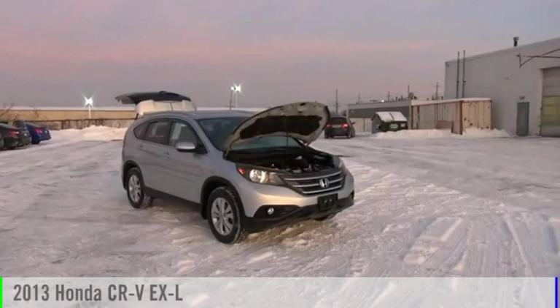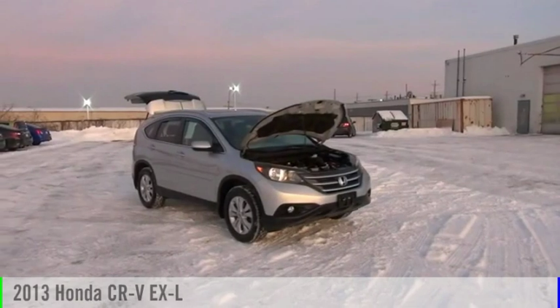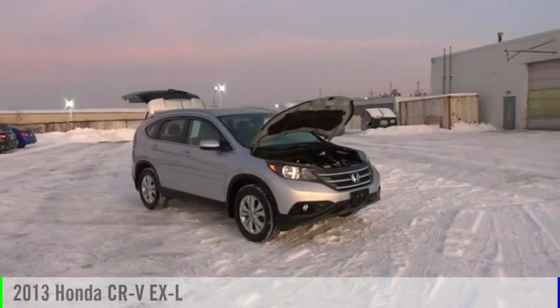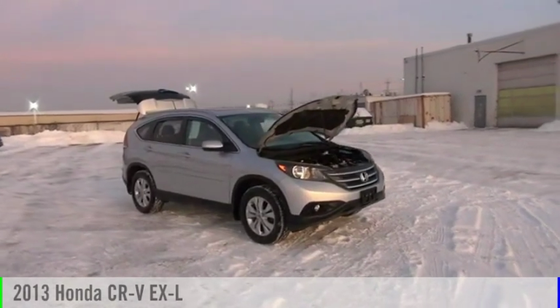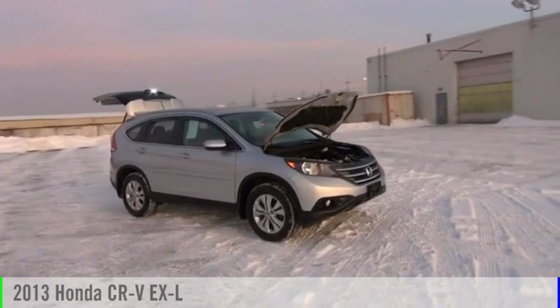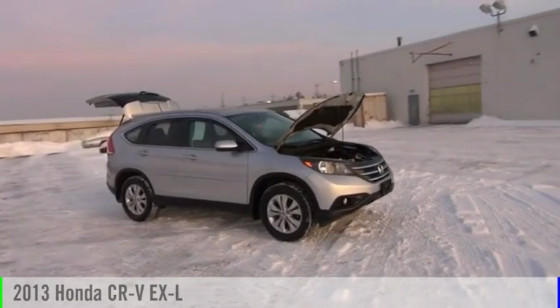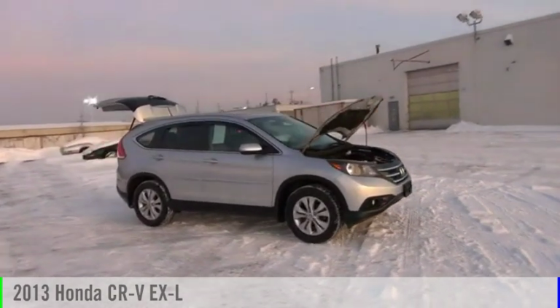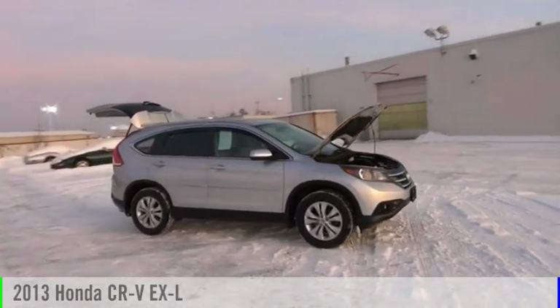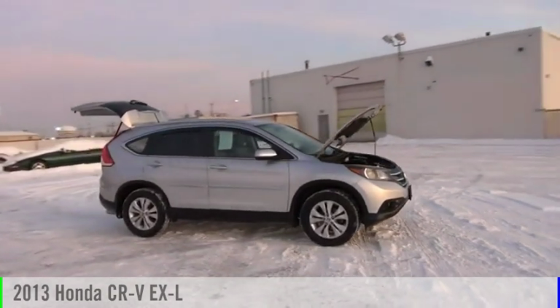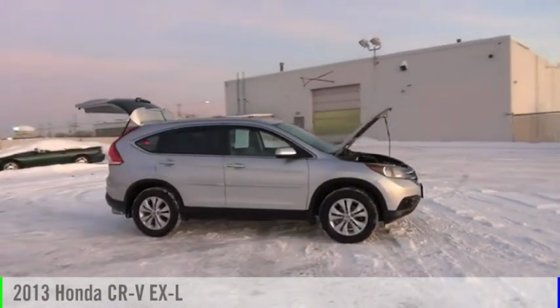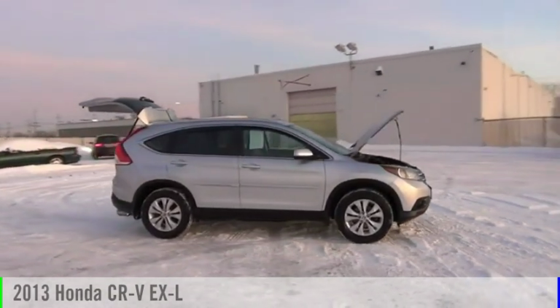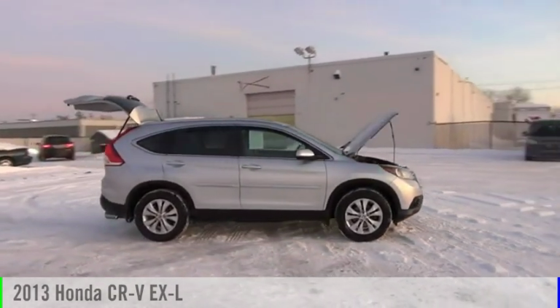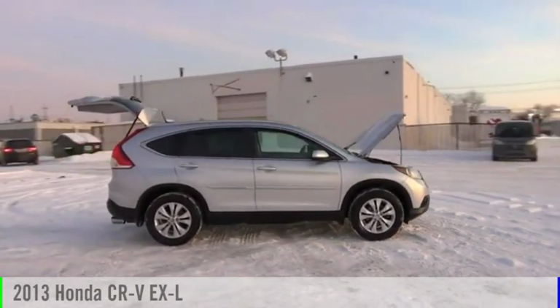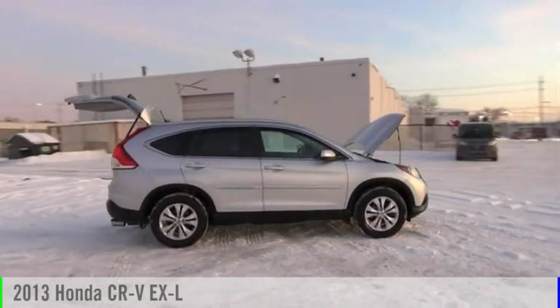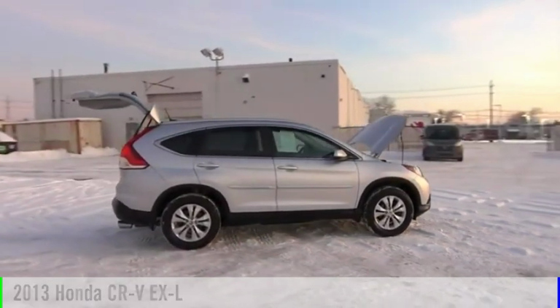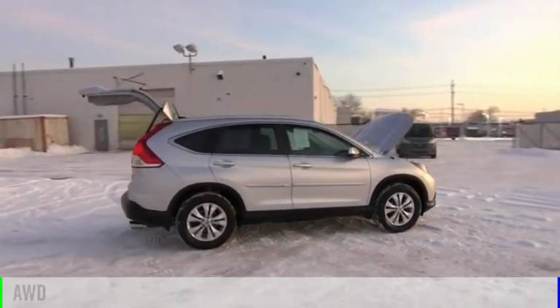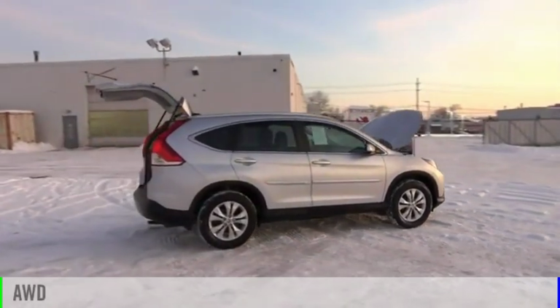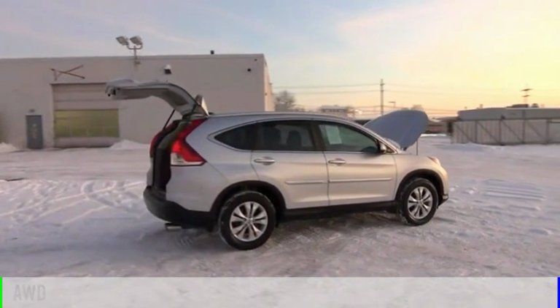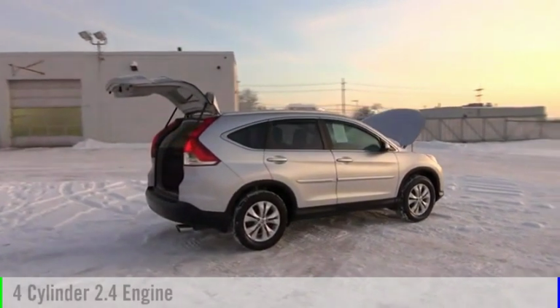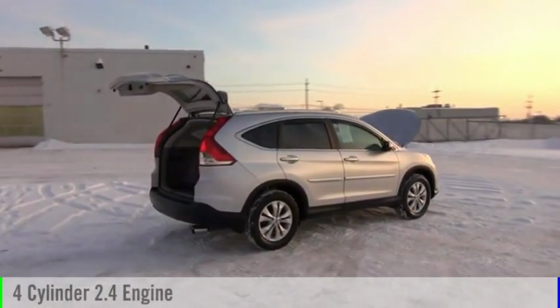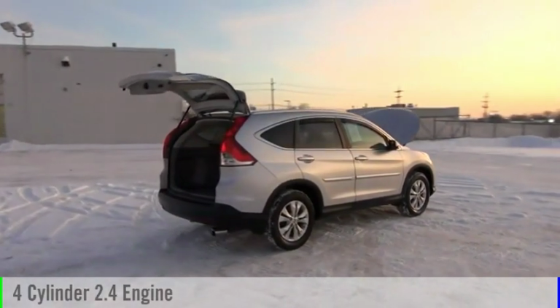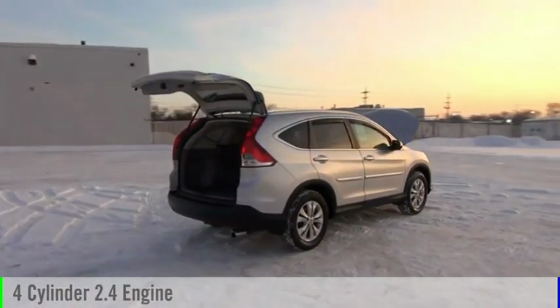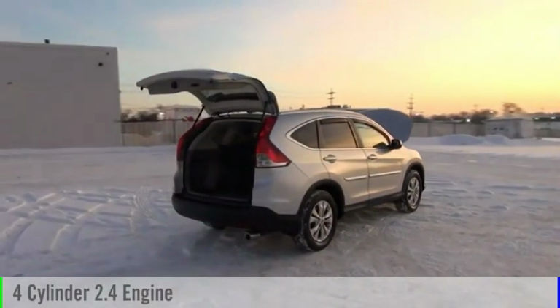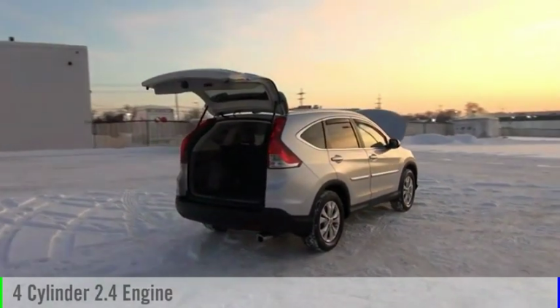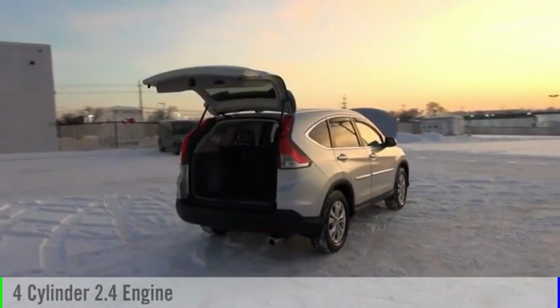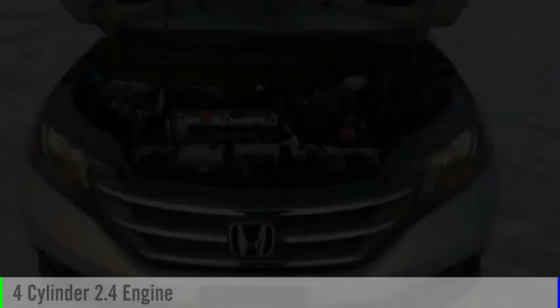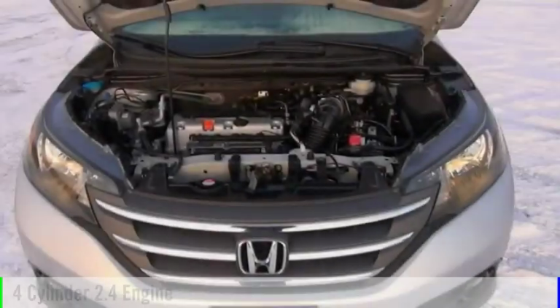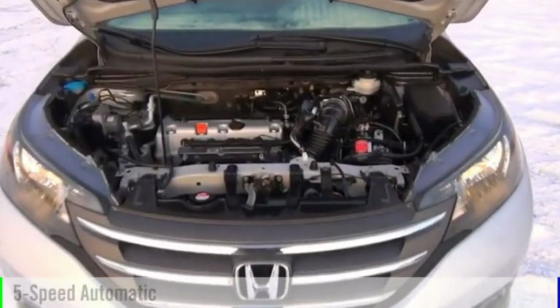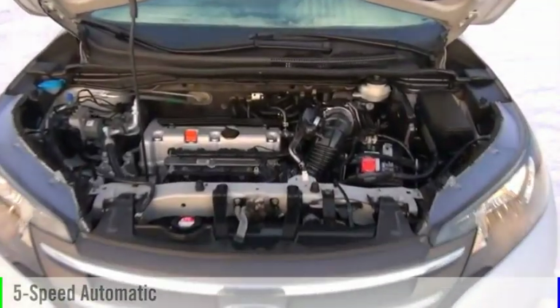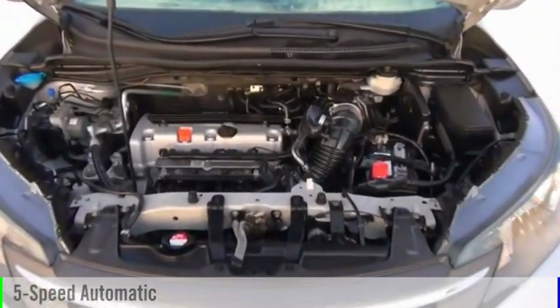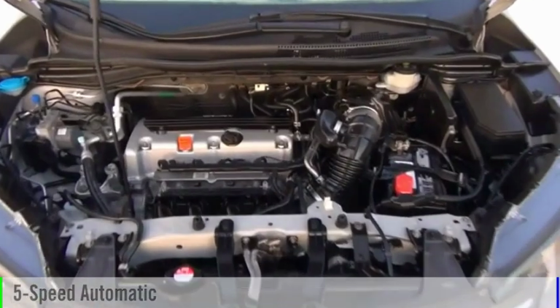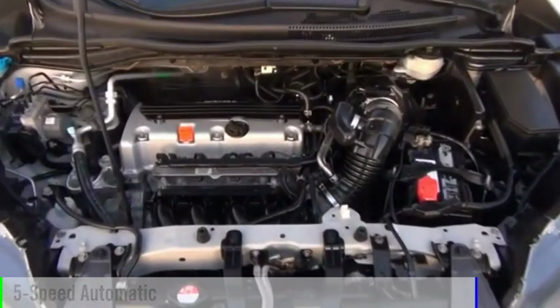Make a great choice today with the 2013 CR-V. This vehicle is powered by an all-wheel-drive, four-cylinder, 2.4-liter engine, and comes with a five-speed automatic transmission.